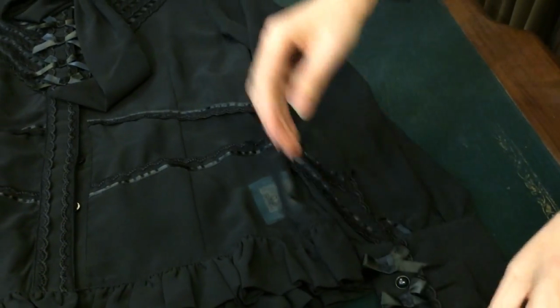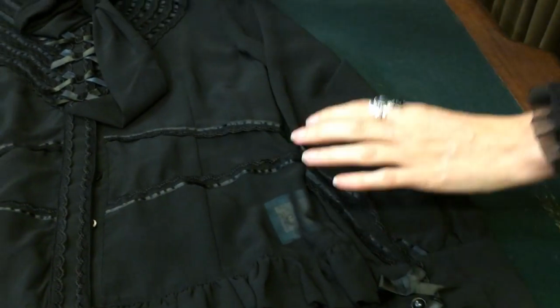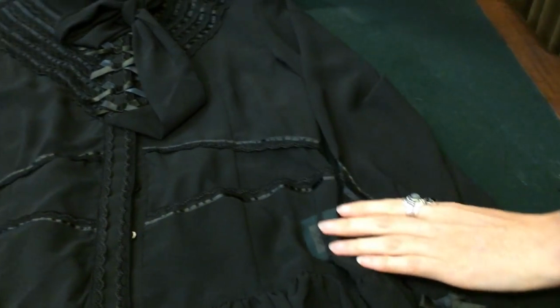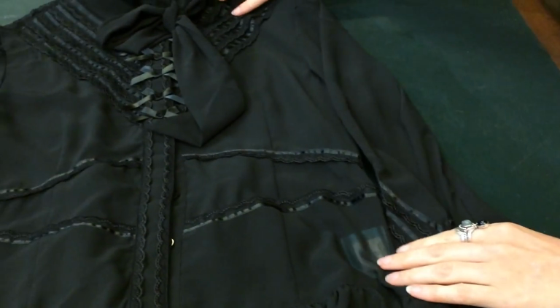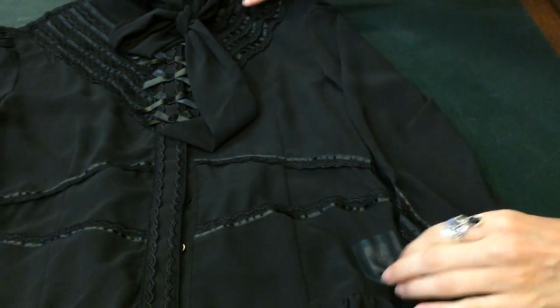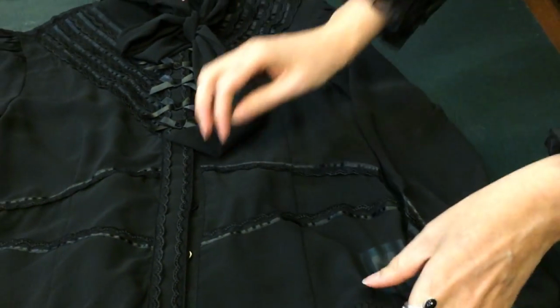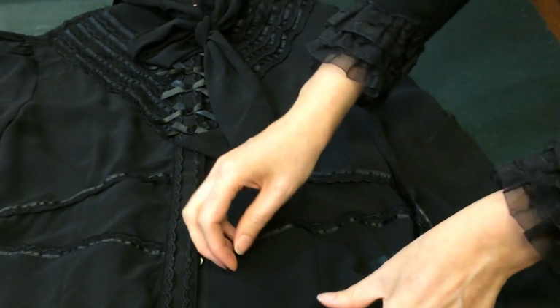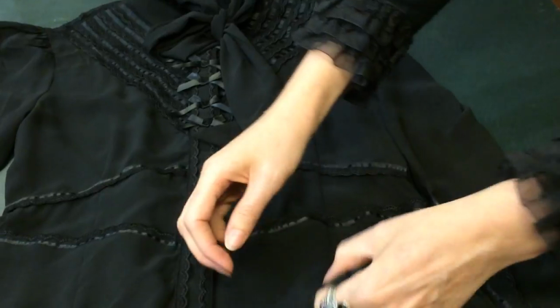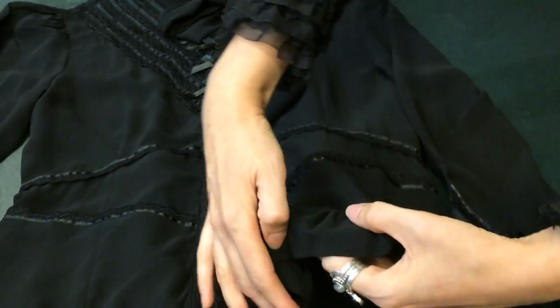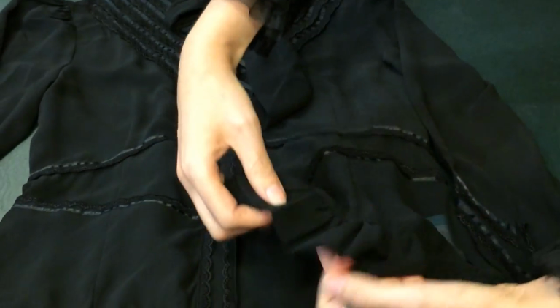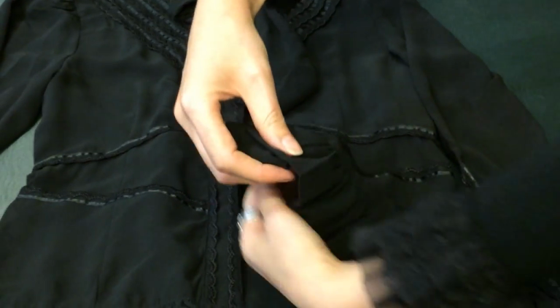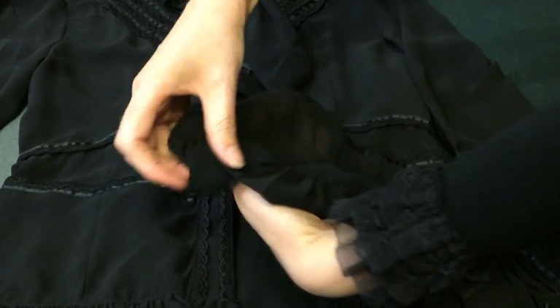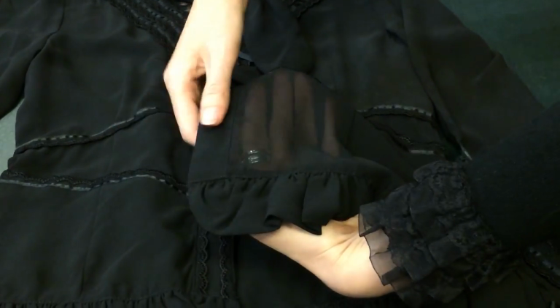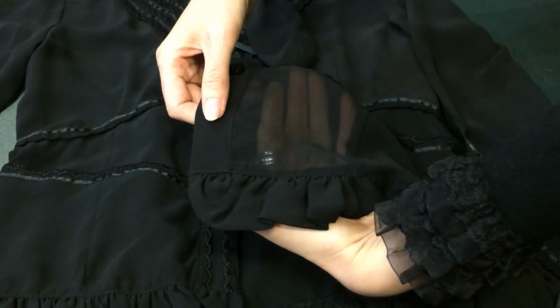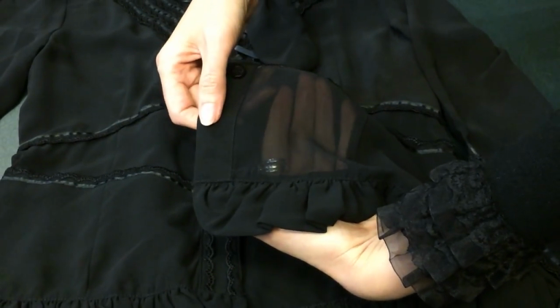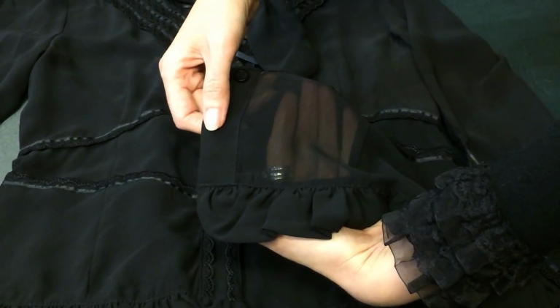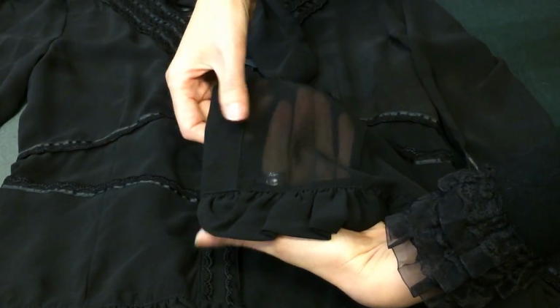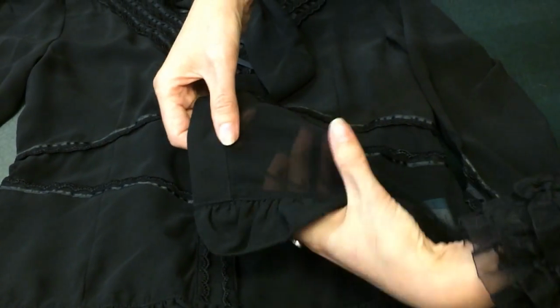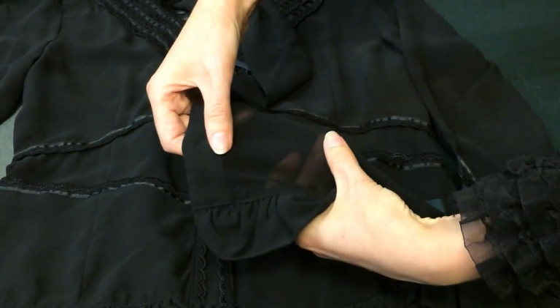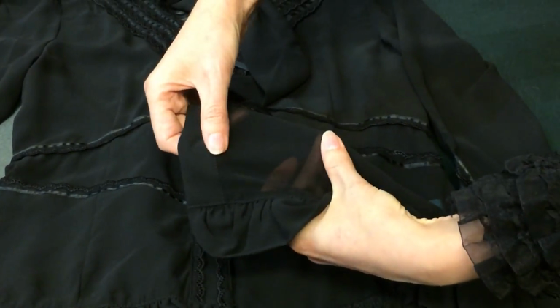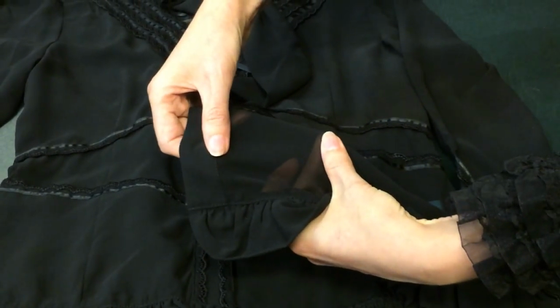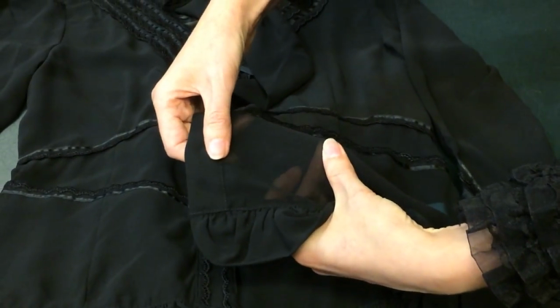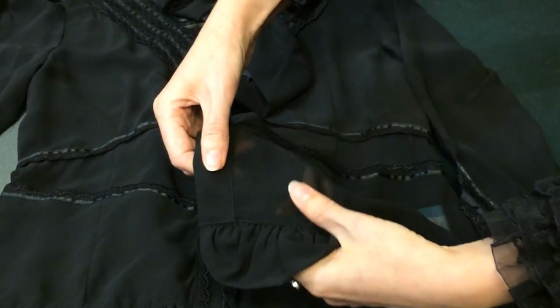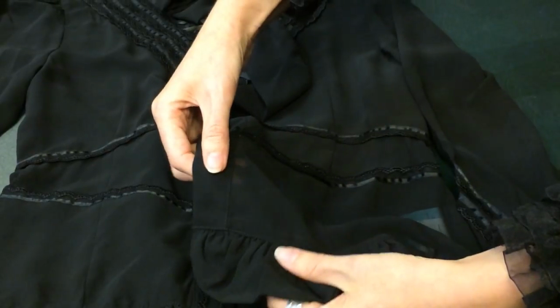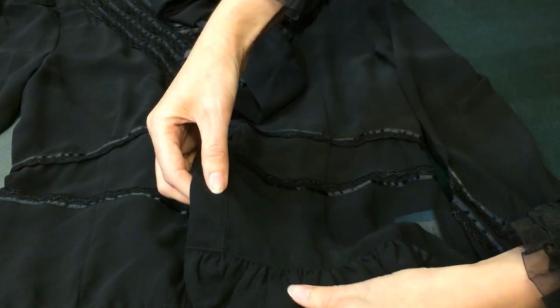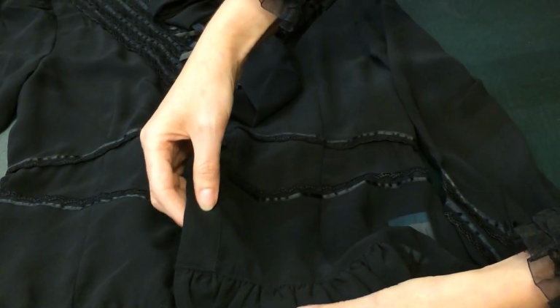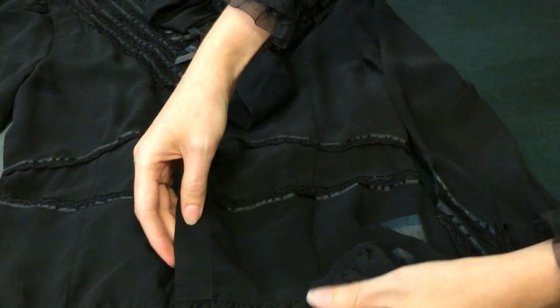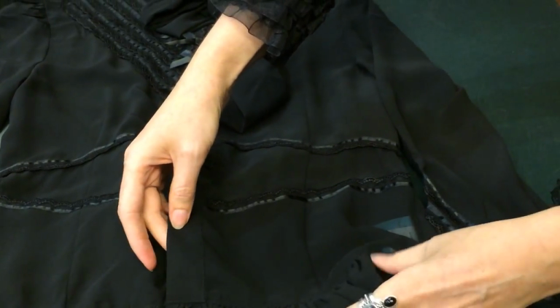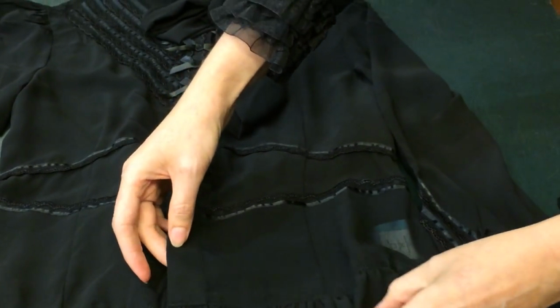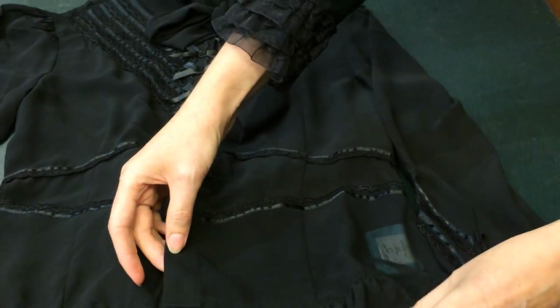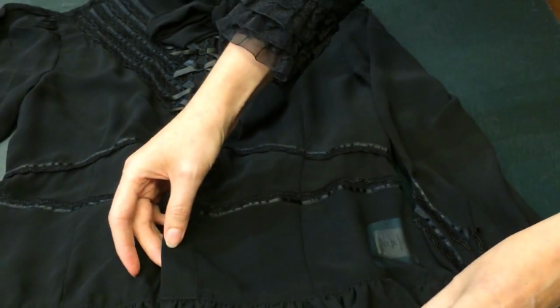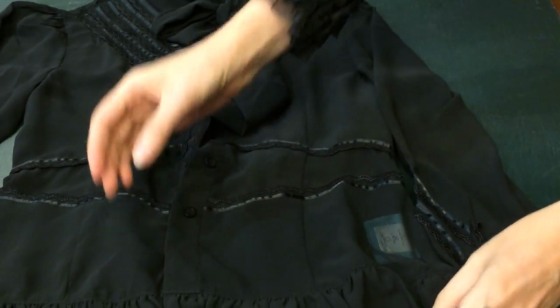The Clockwork Butterfly Blouse is in a sheer fabric with no stretch, so you will need a camisole or a dark bra underneath.